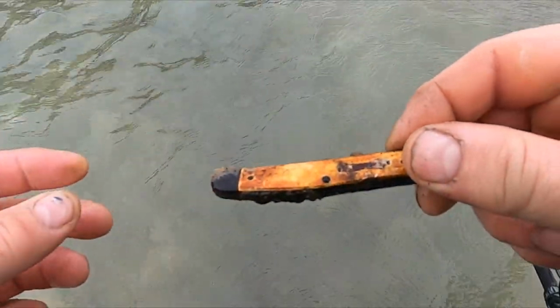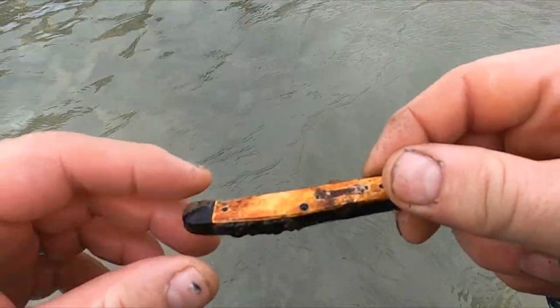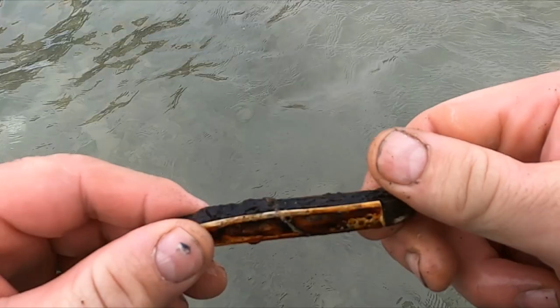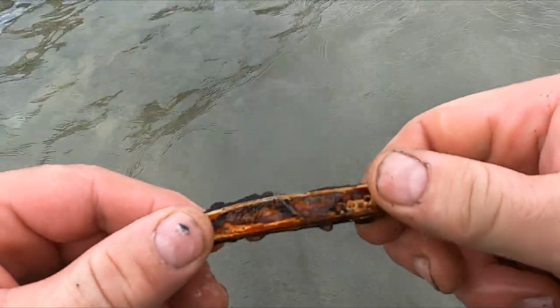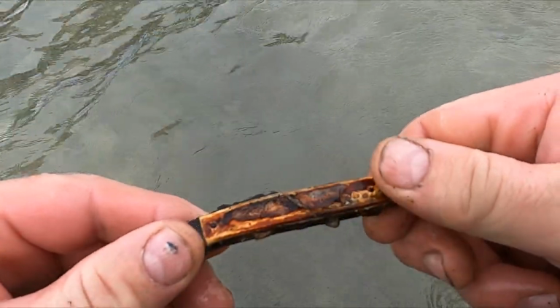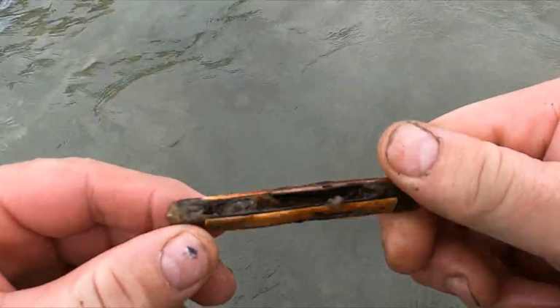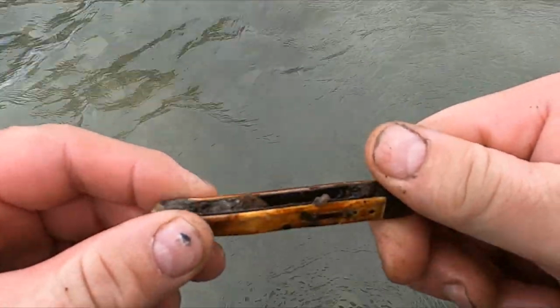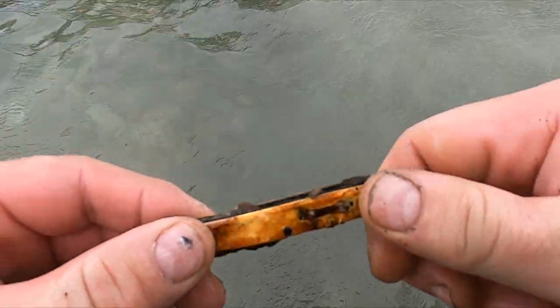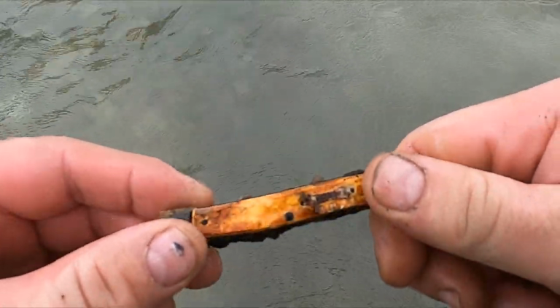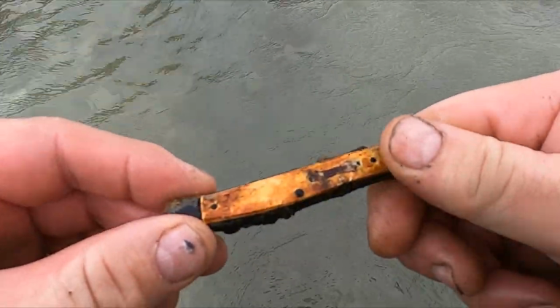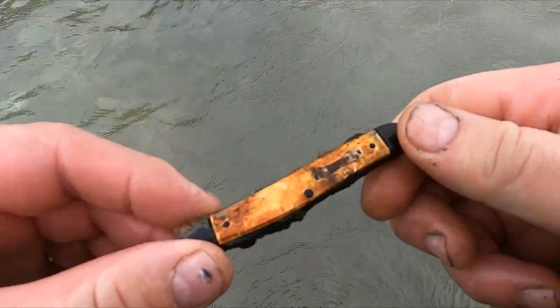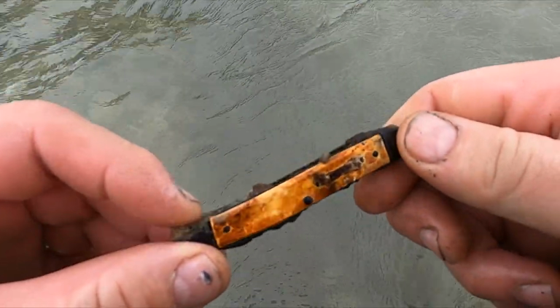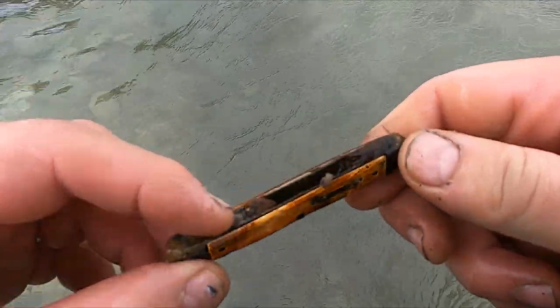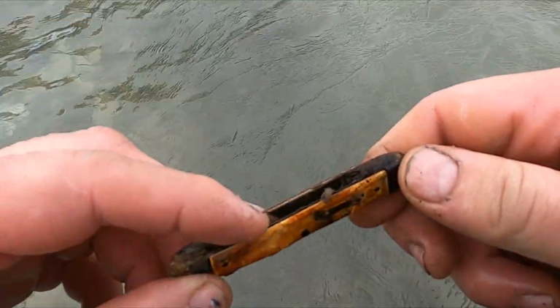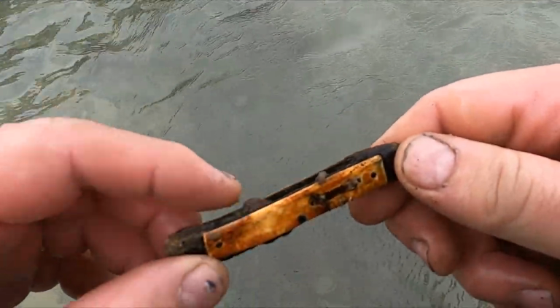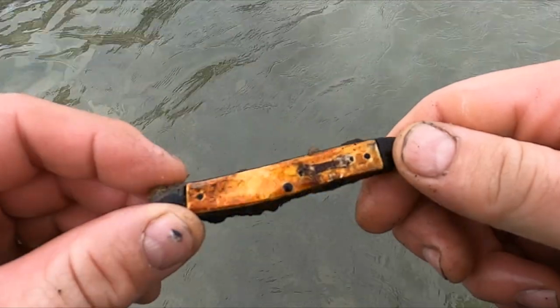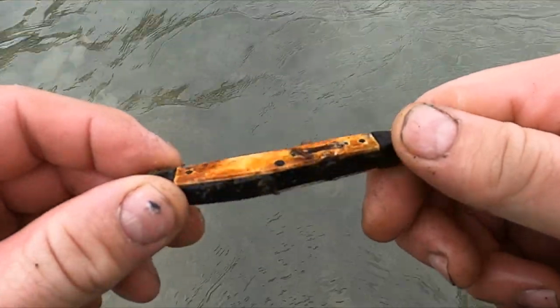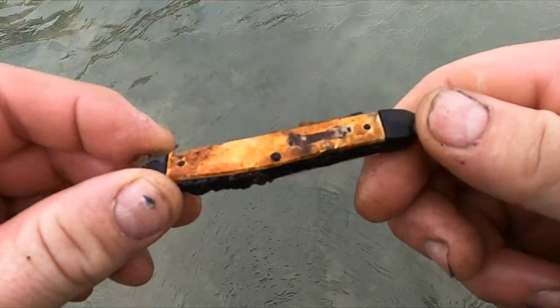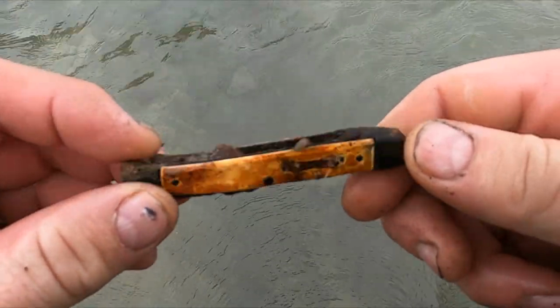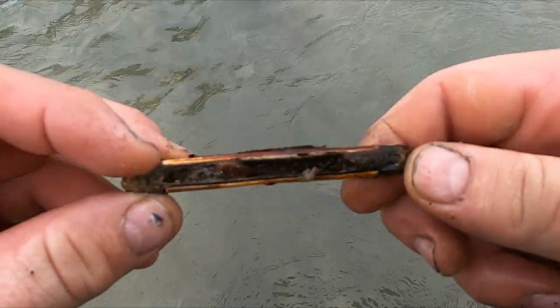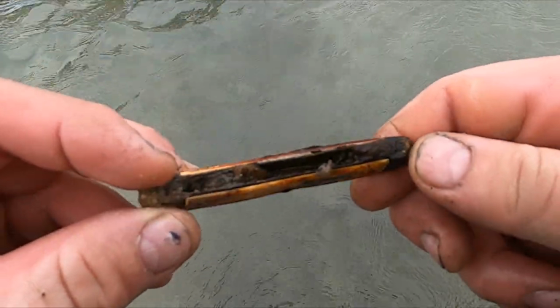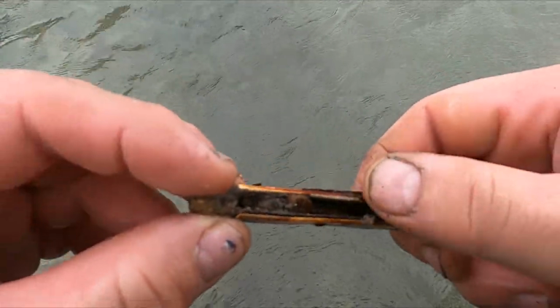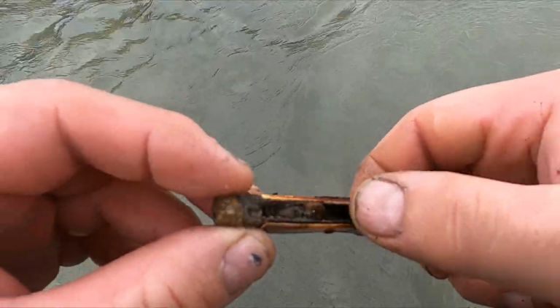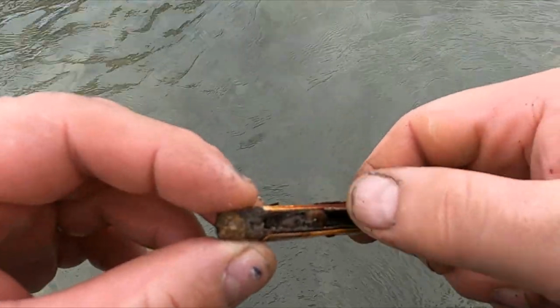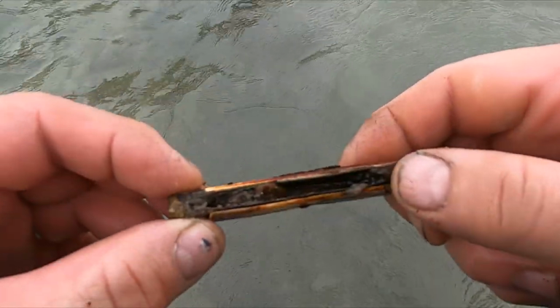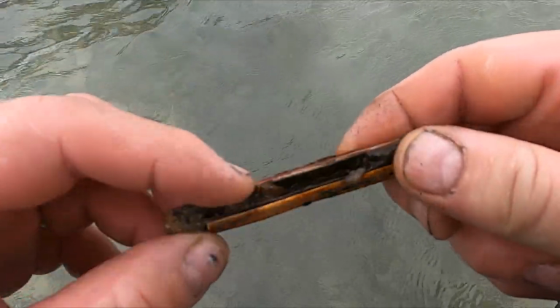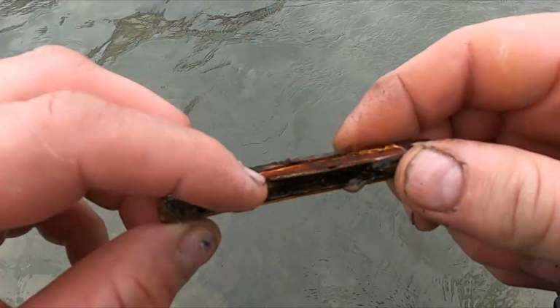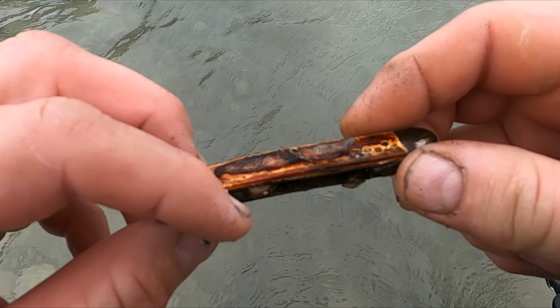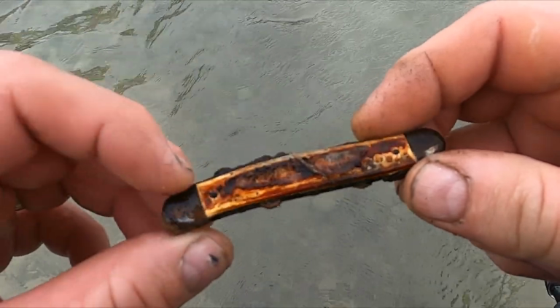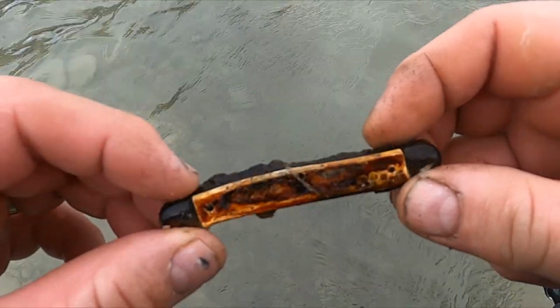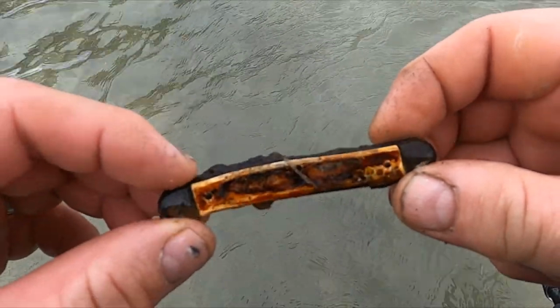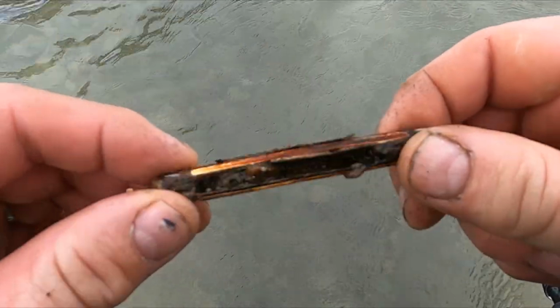Looks like I got me a pocket watch — or looks like I got me a pocket knife. Blades are all wore out of there. That's been in there a little while.